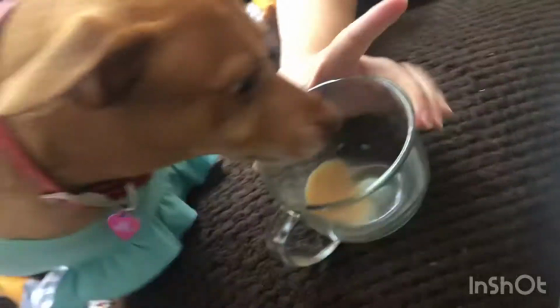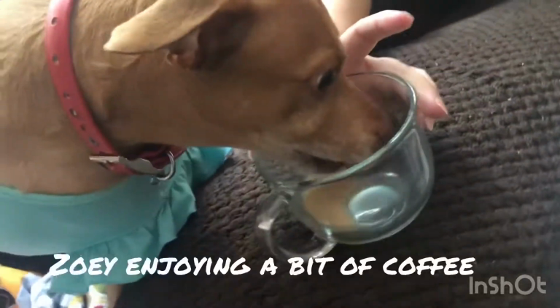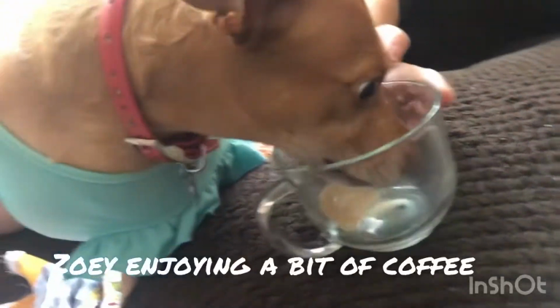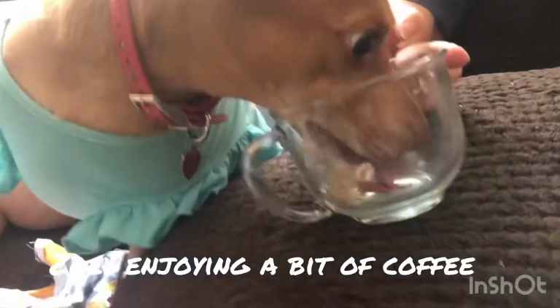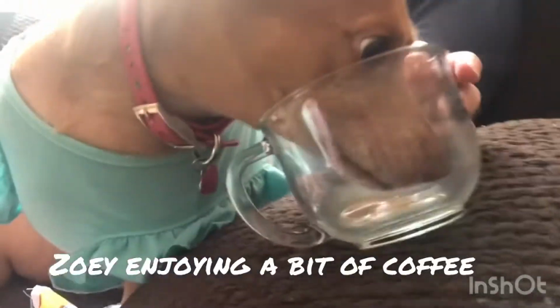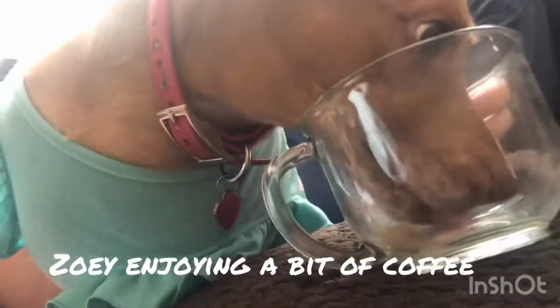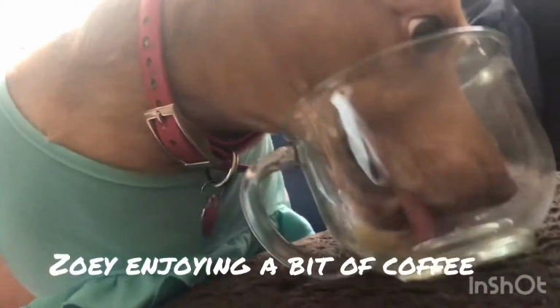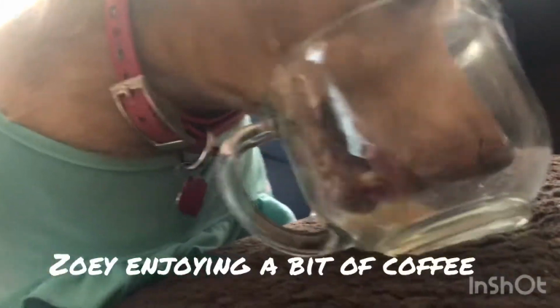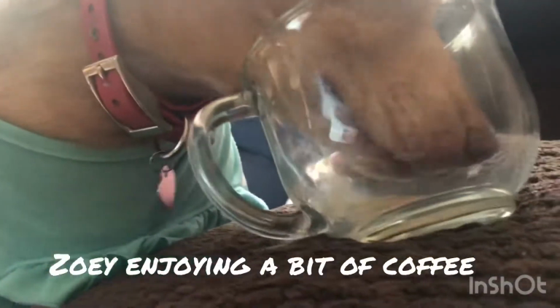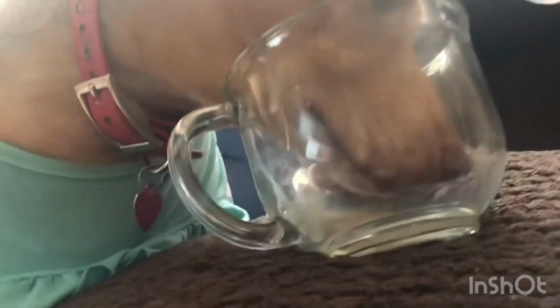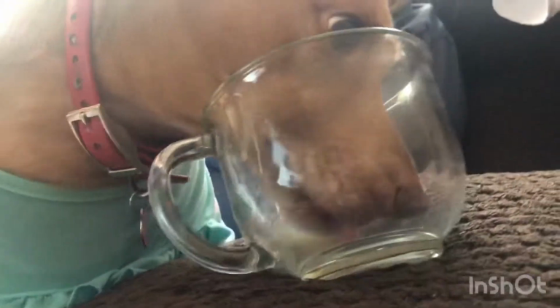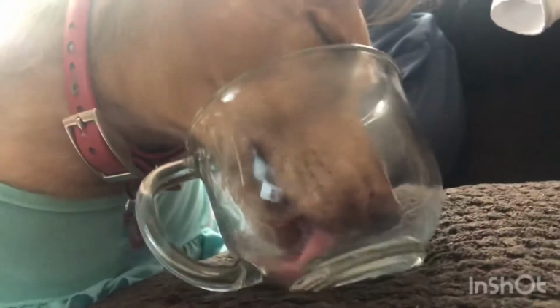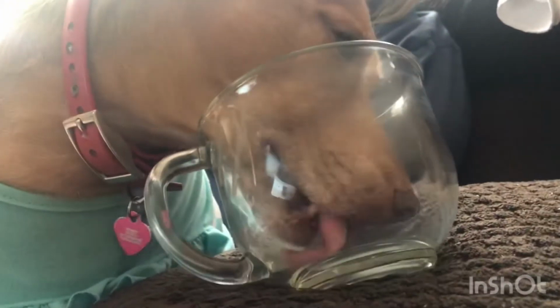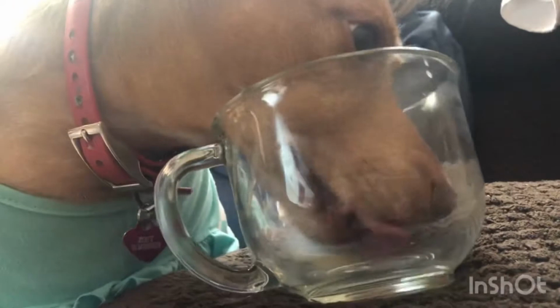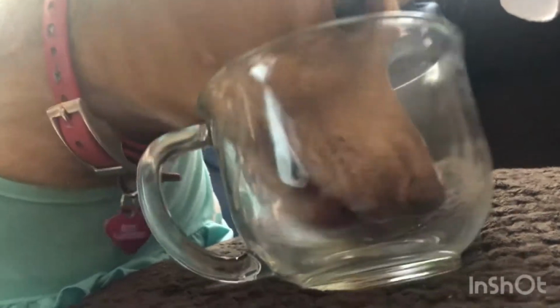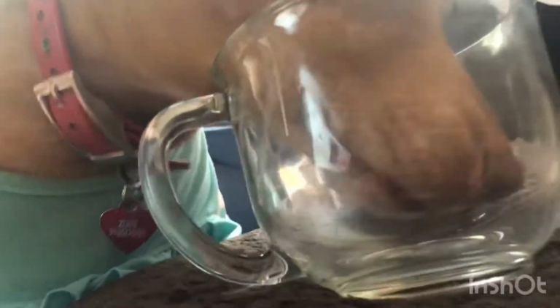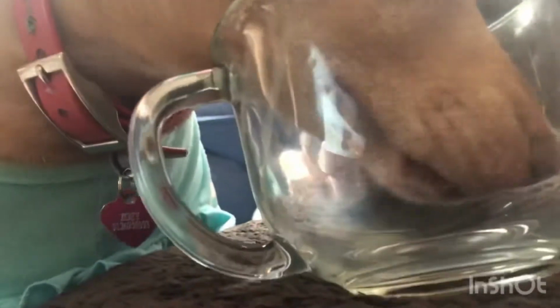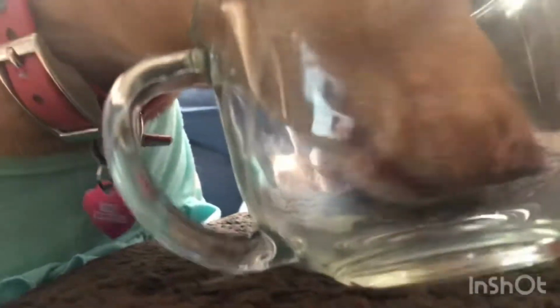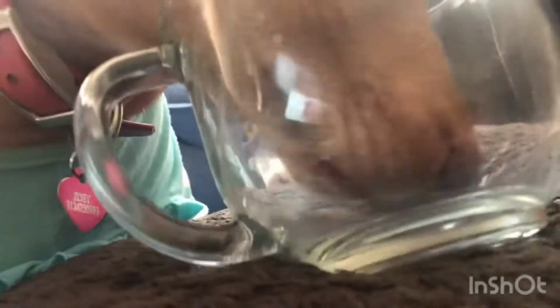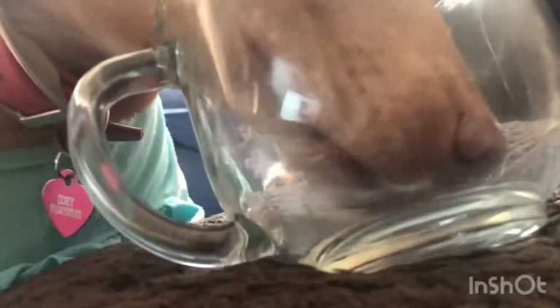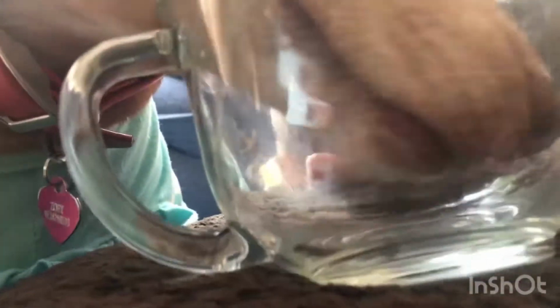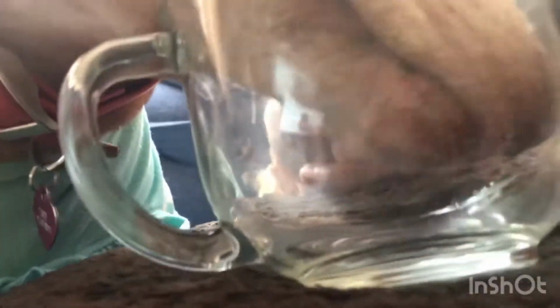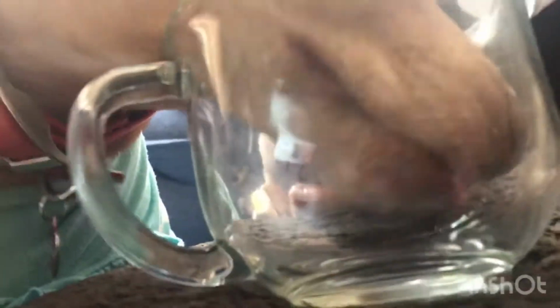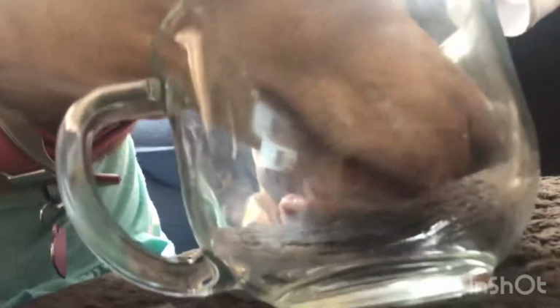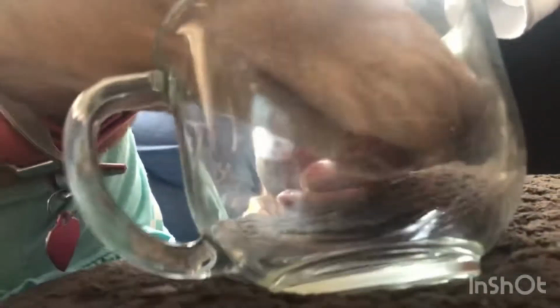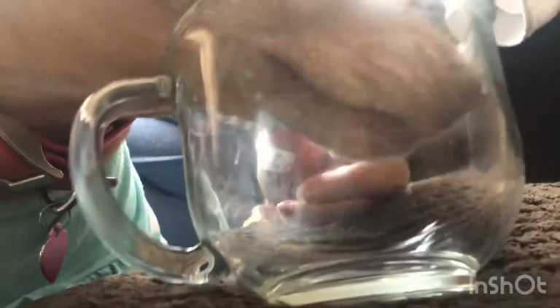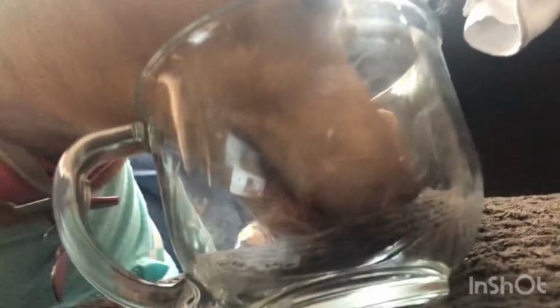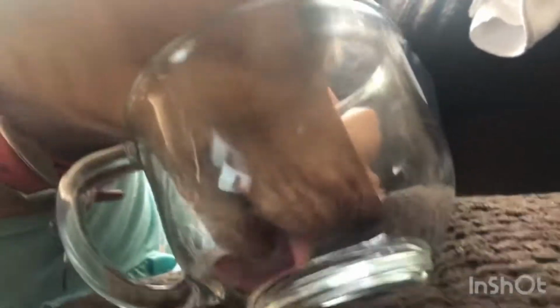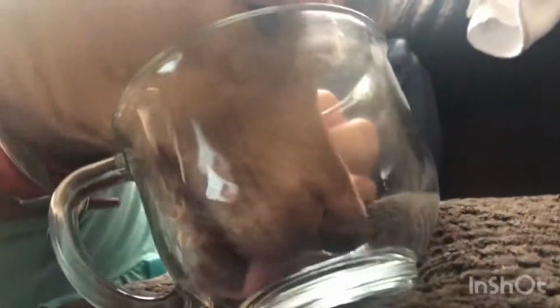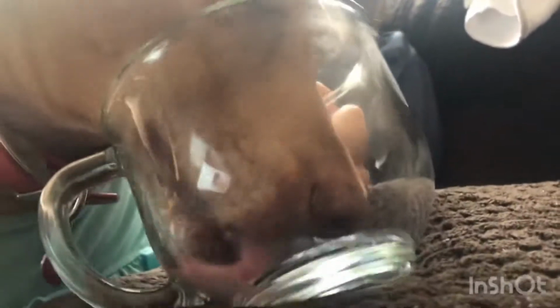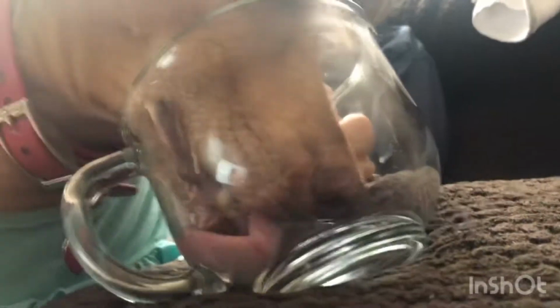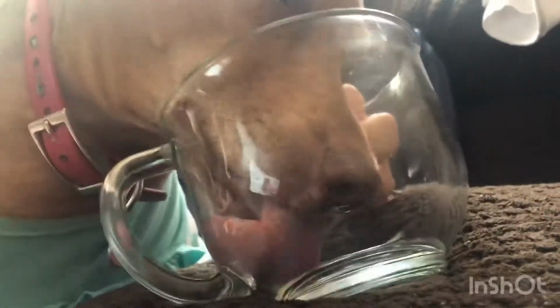...chain plate before it goes through the deck. The last time that we sealed the chain plate, we used Sika Flex. The problem here is that when I originally had this hole for the chain plate, I did a really bad job.